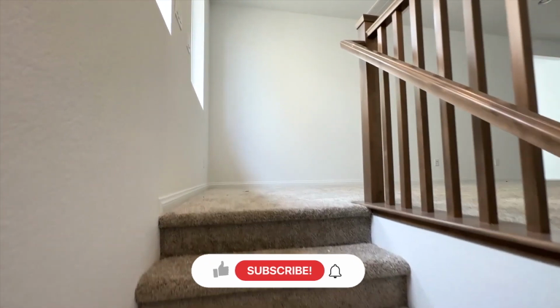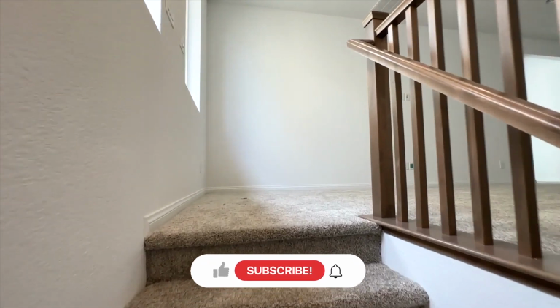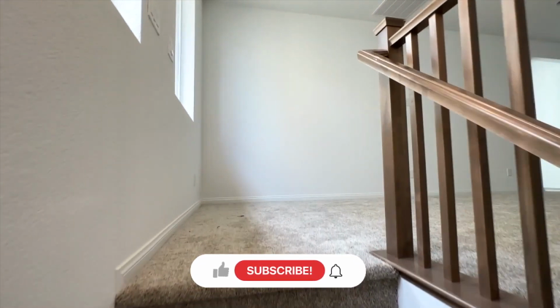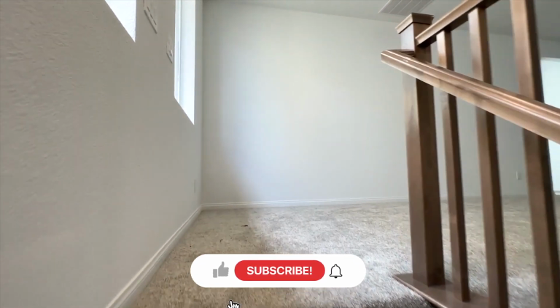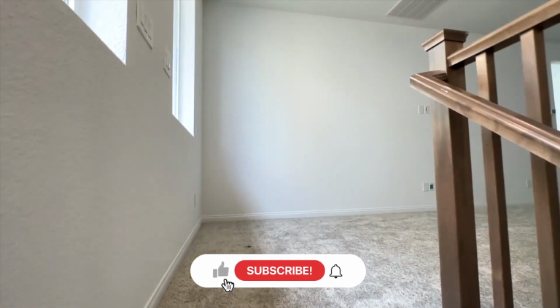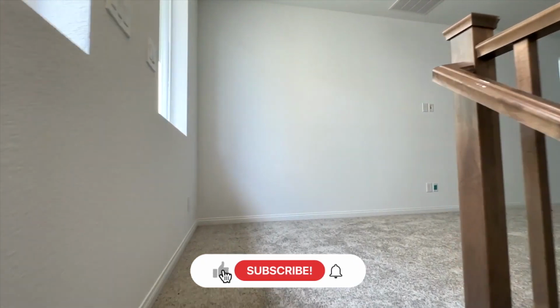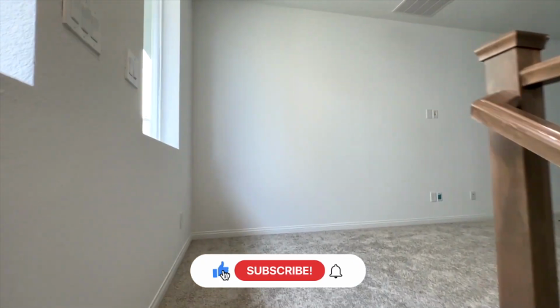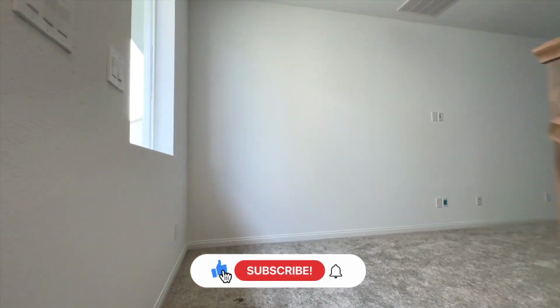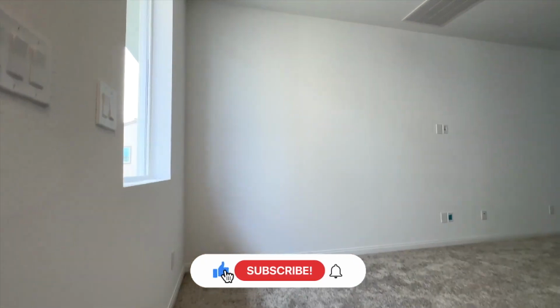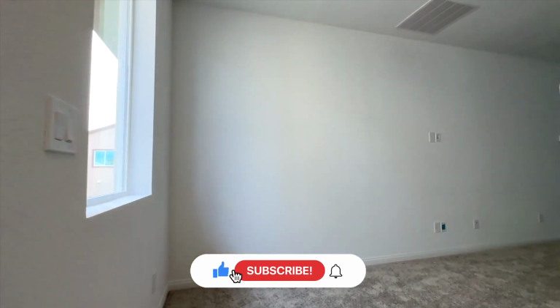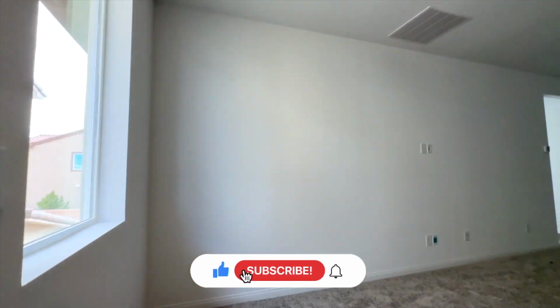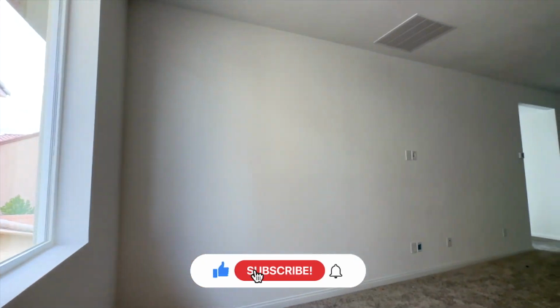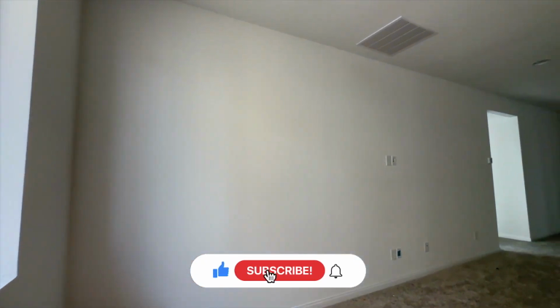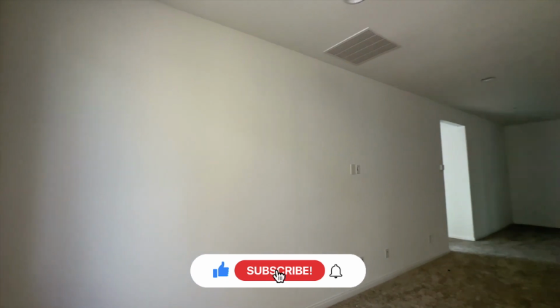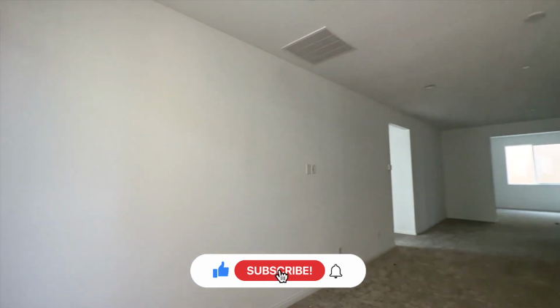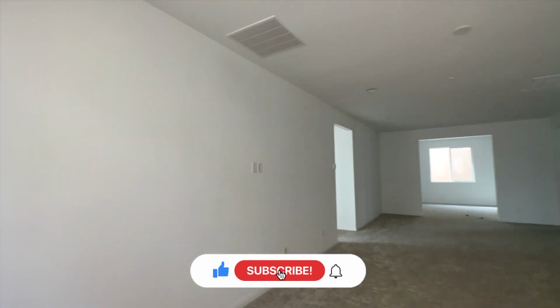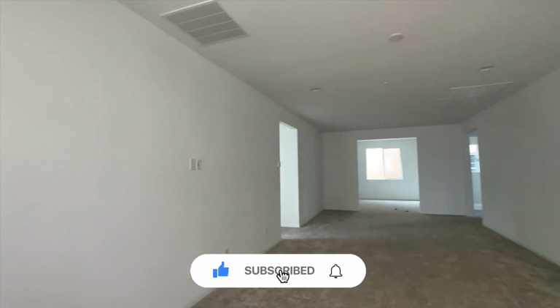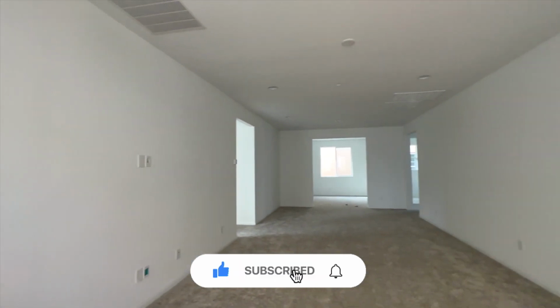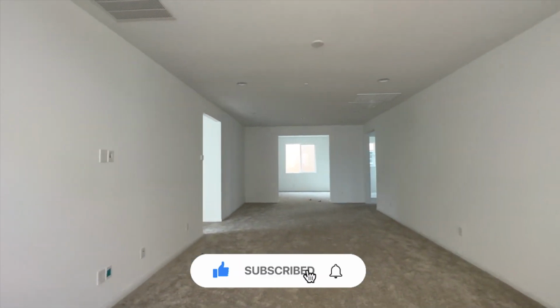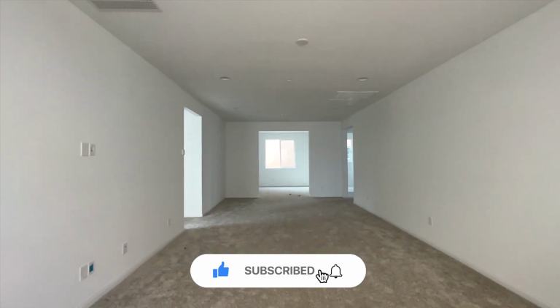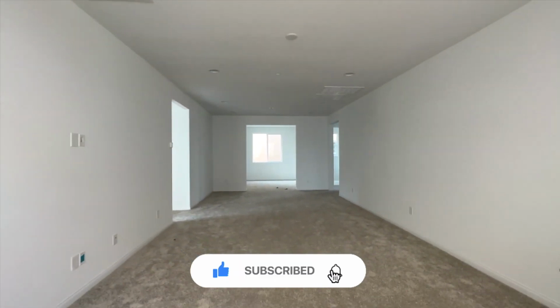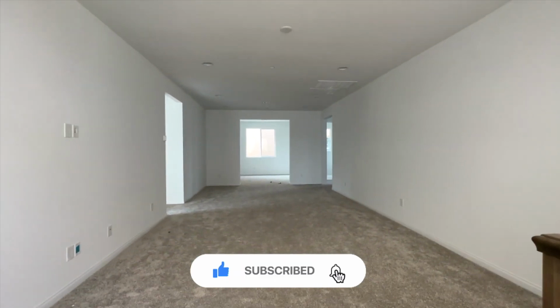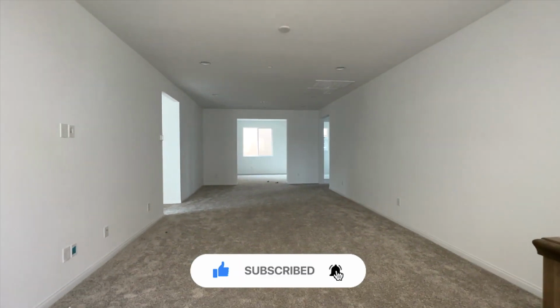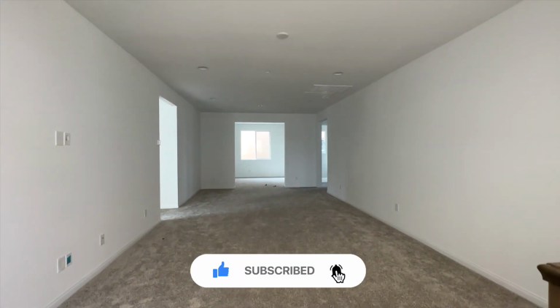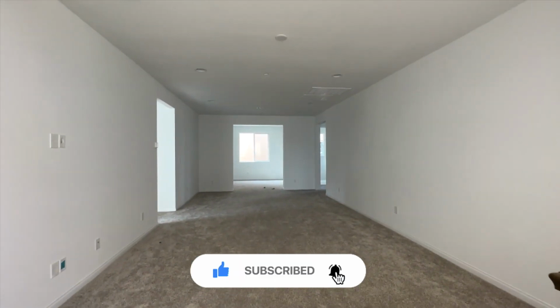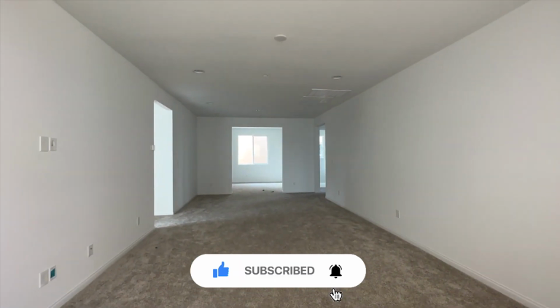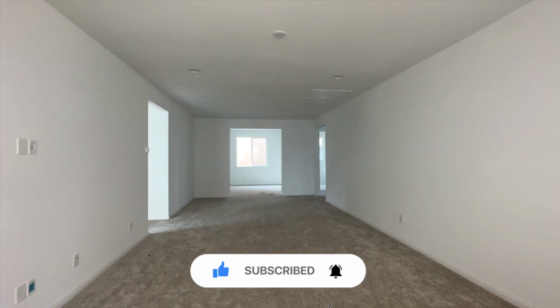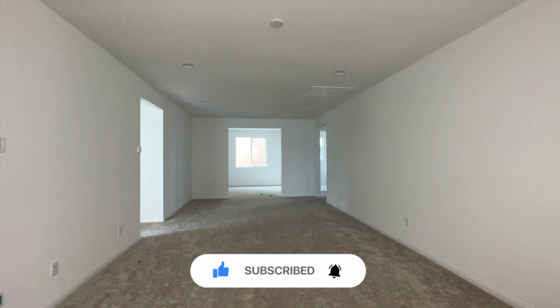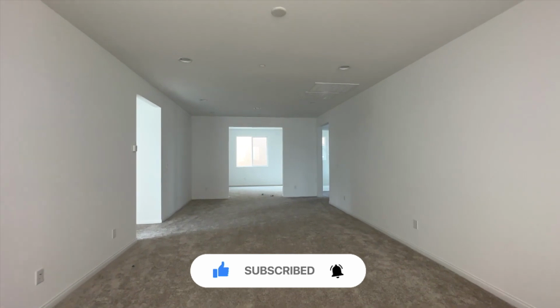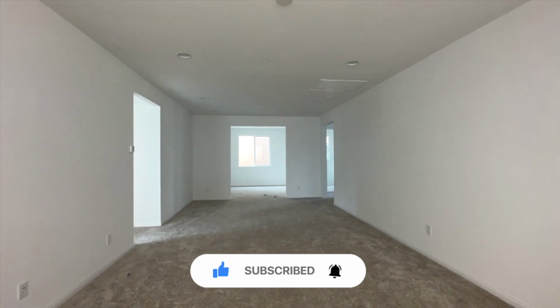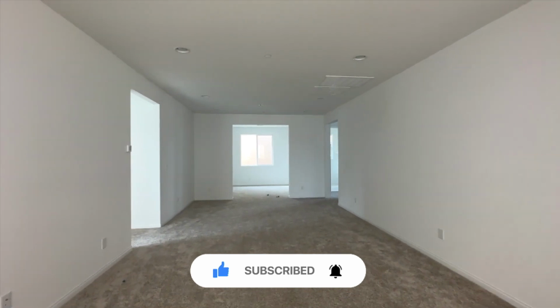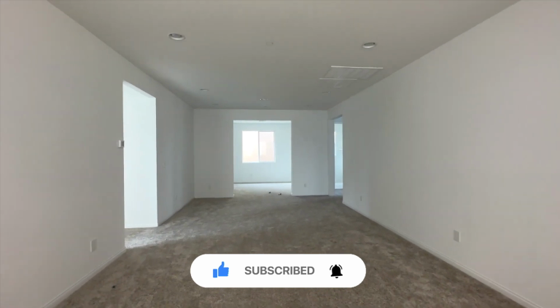If you just tuned in, welcome to our YouTube channel! We feature homes weekly, whether resale or brand new homes in Las Vegas. Thank you for being here — hit that subscribe button, like and comment on this video, and let us know what you would like to see.